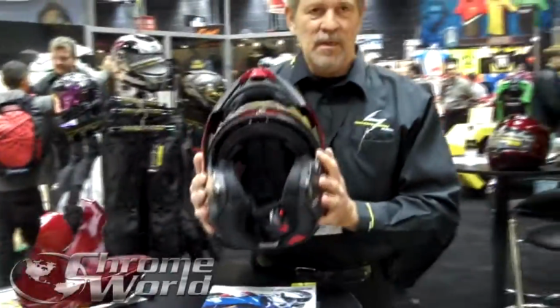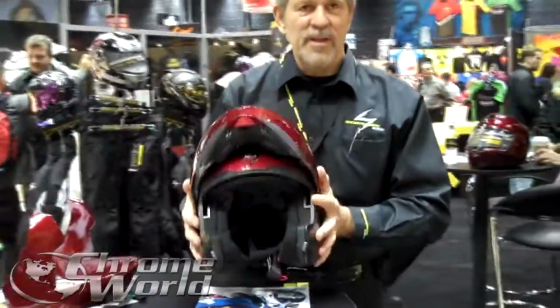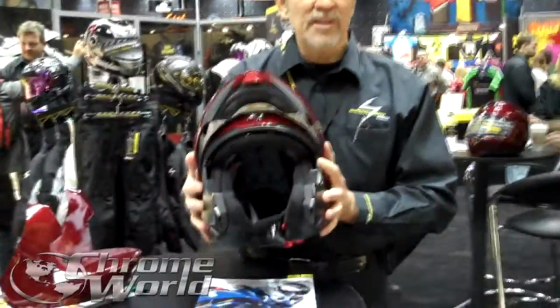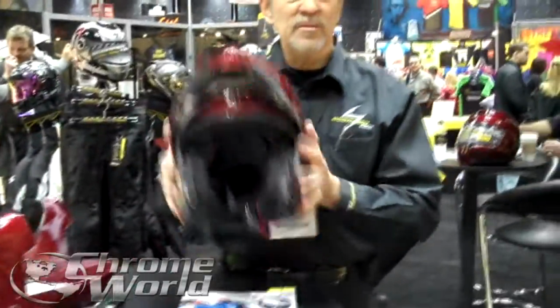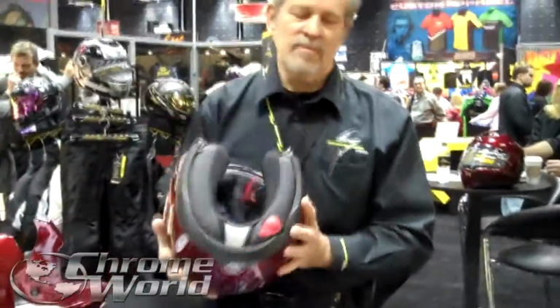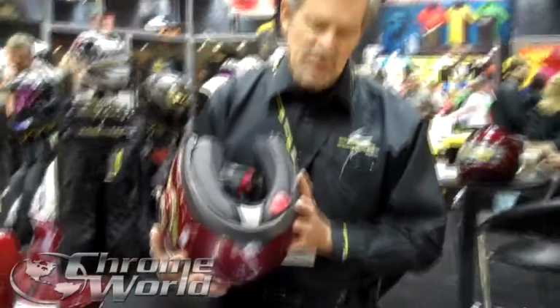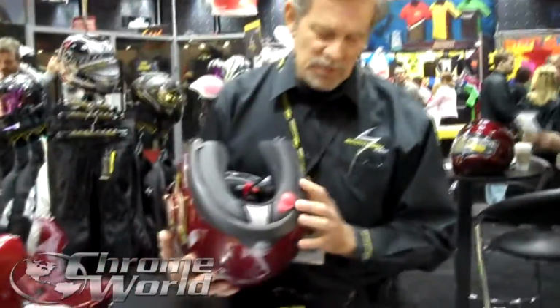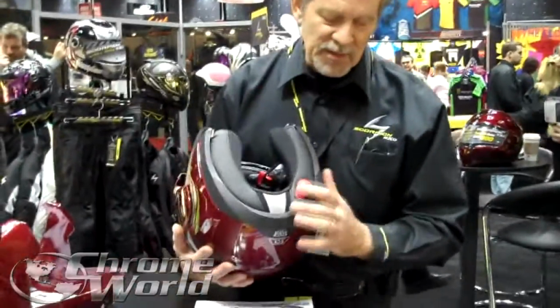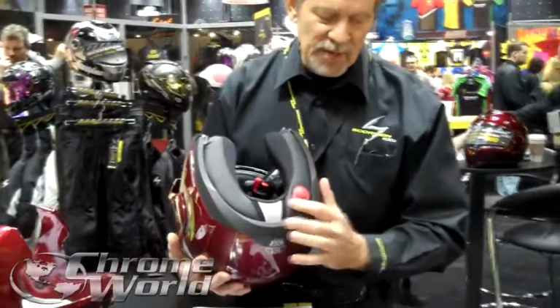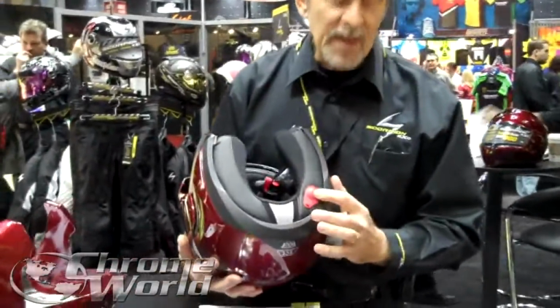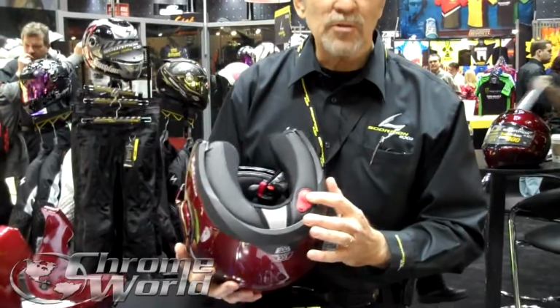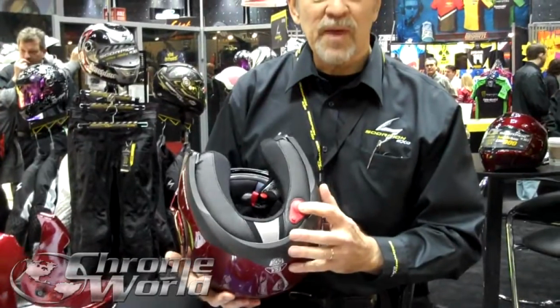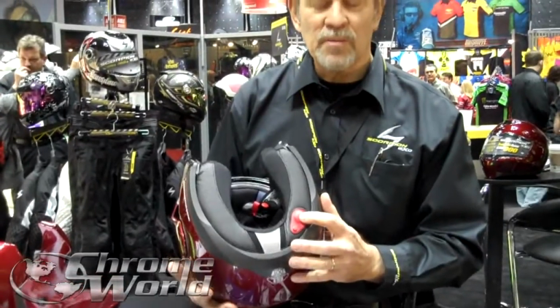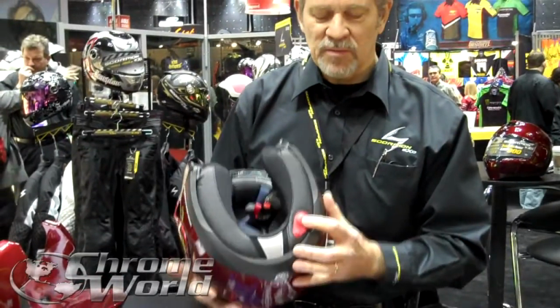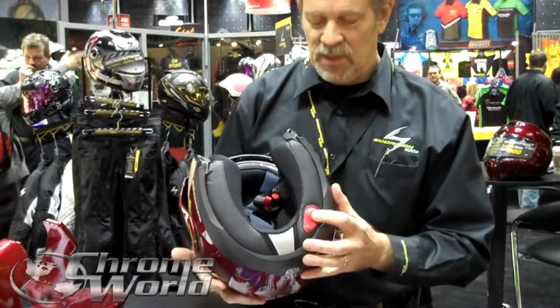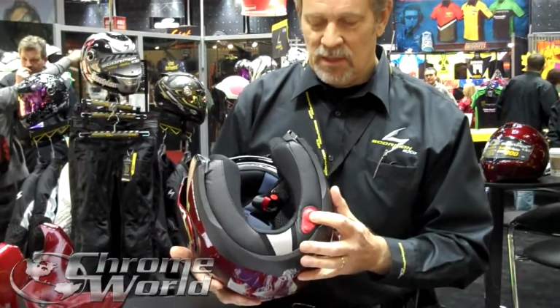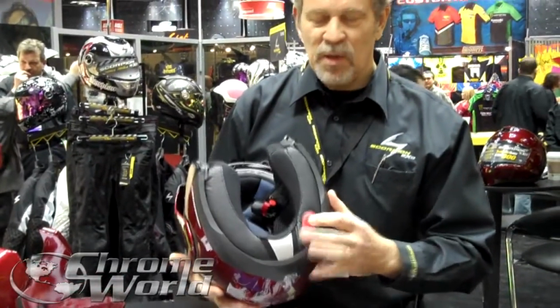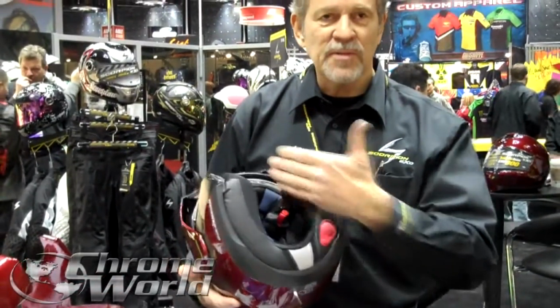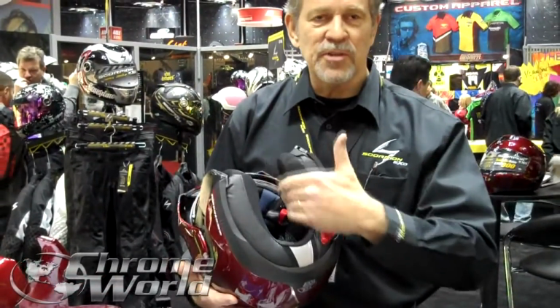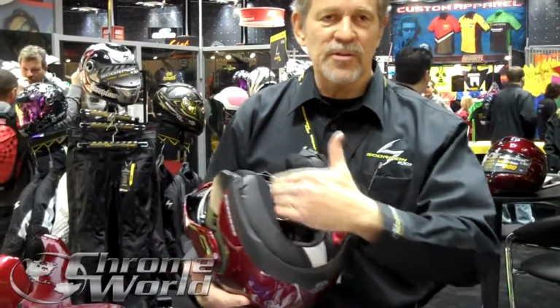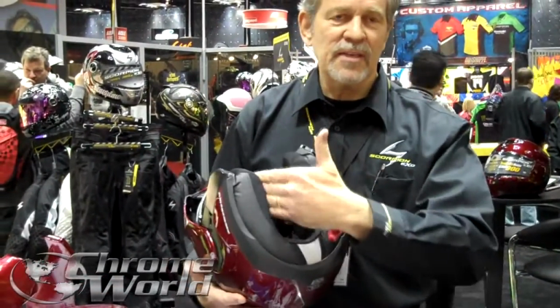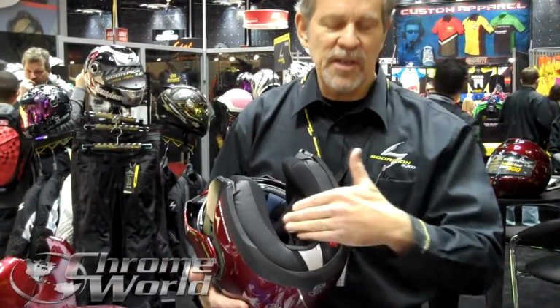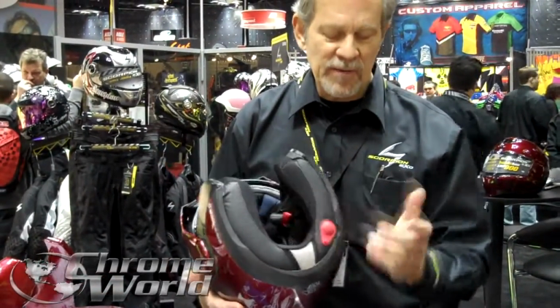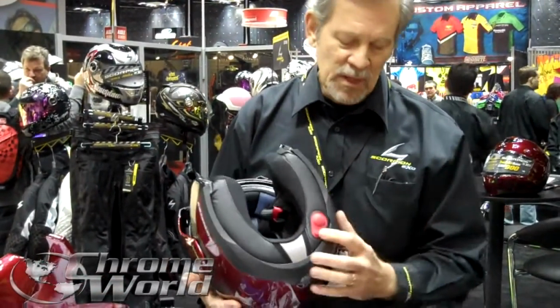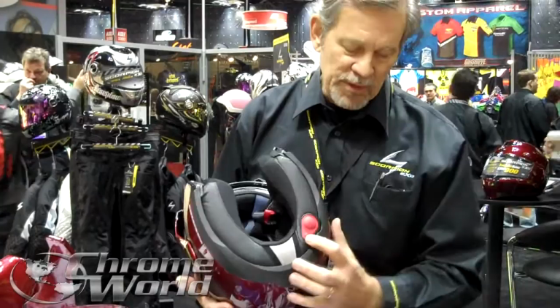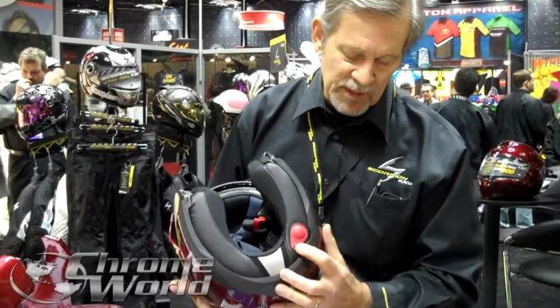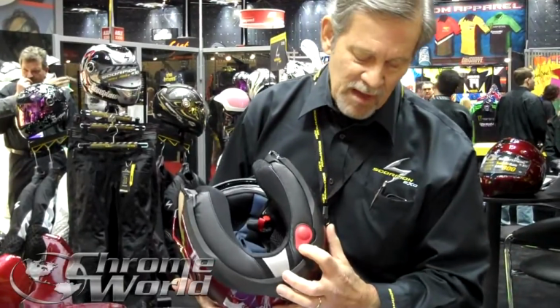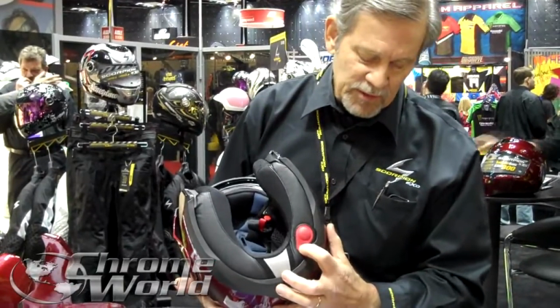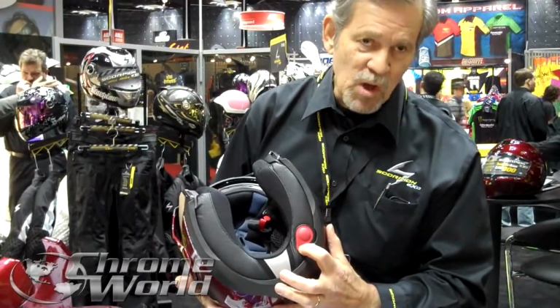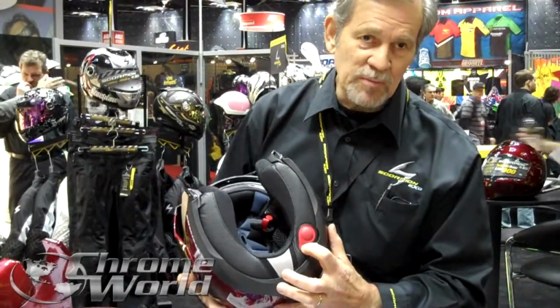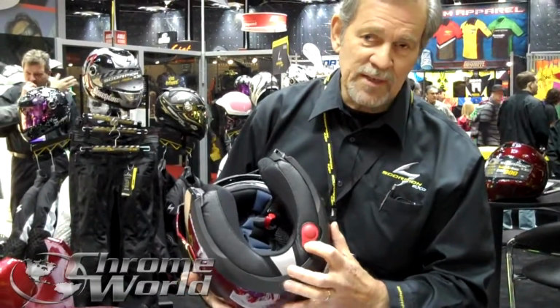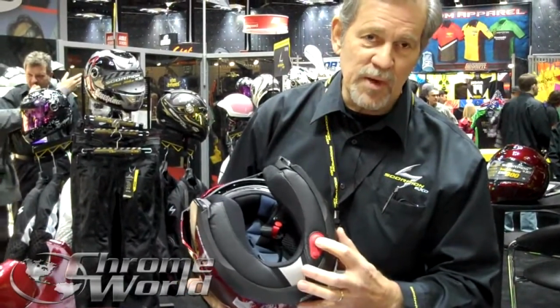It features an air fit system. You've got a neck roll cheek pad pump system. This pumps up and fits you around your neck and cheek area with a relief valve and a small button next to the pump.